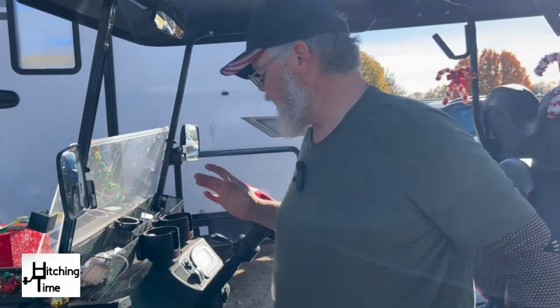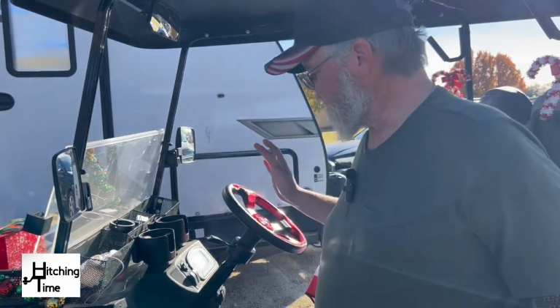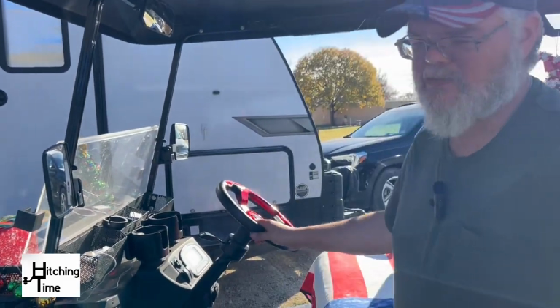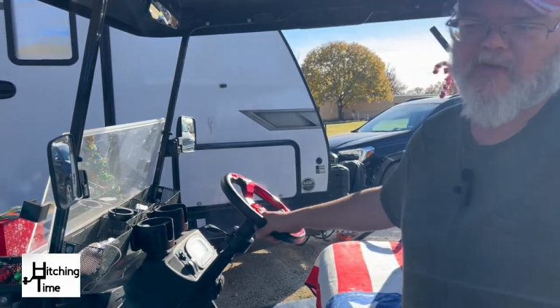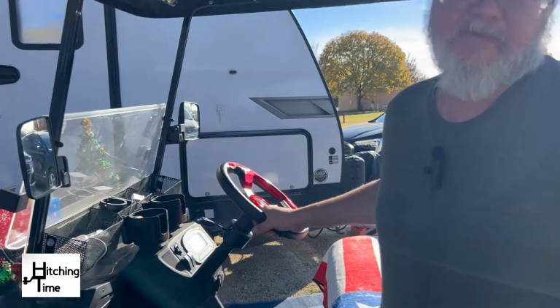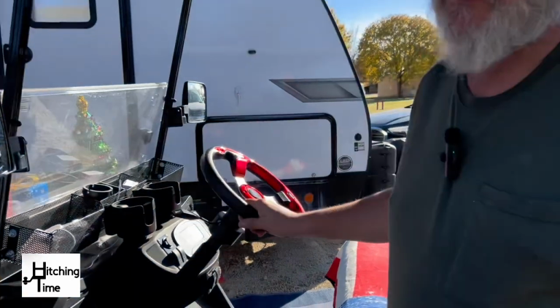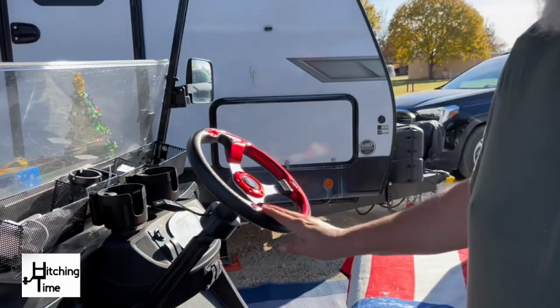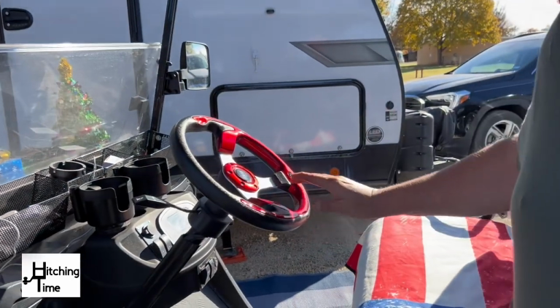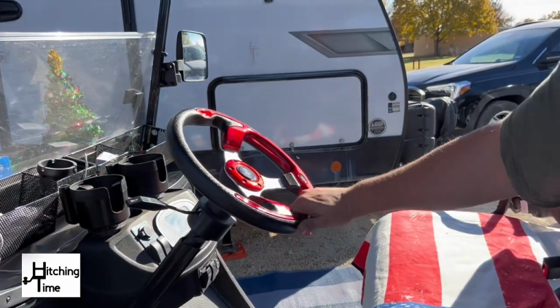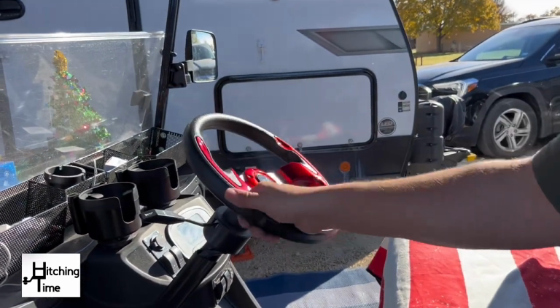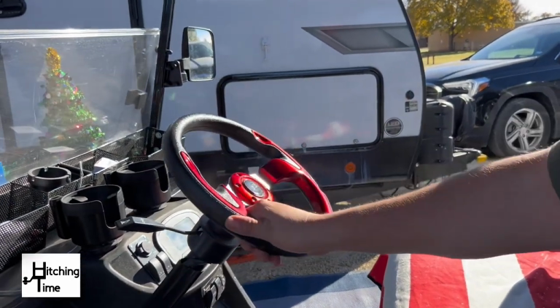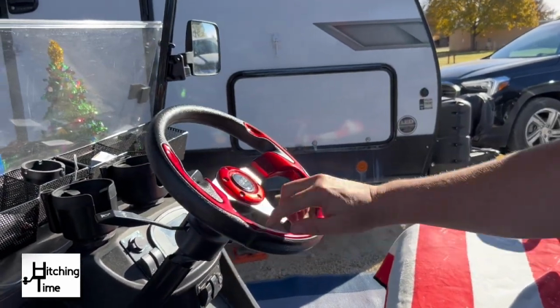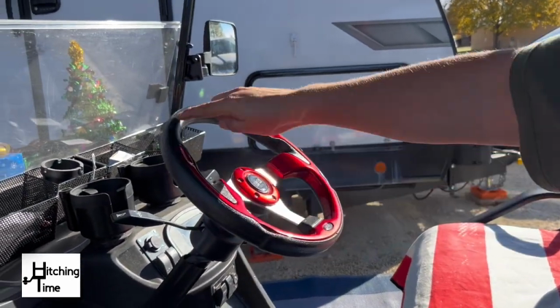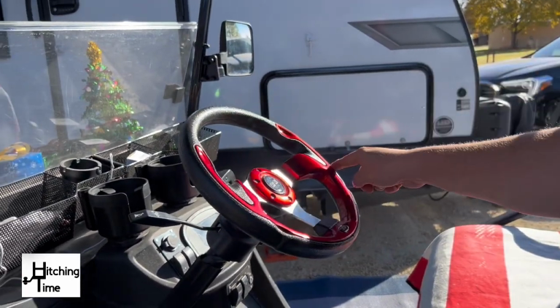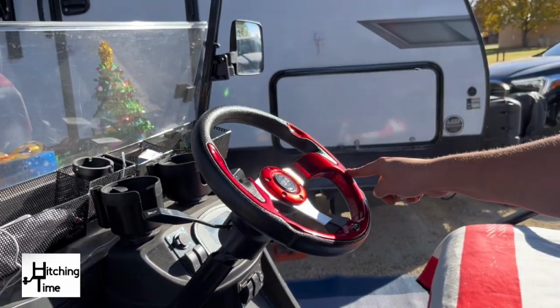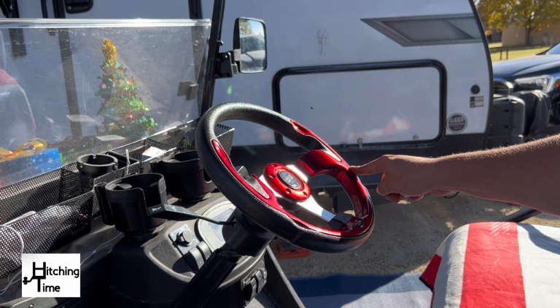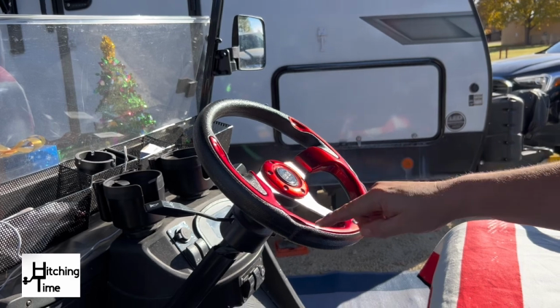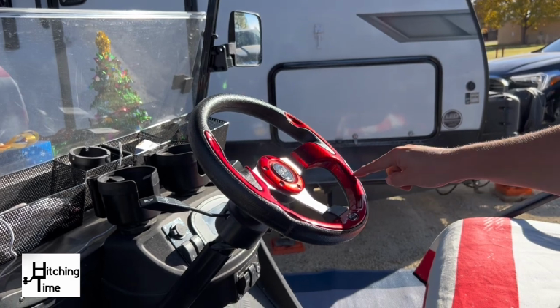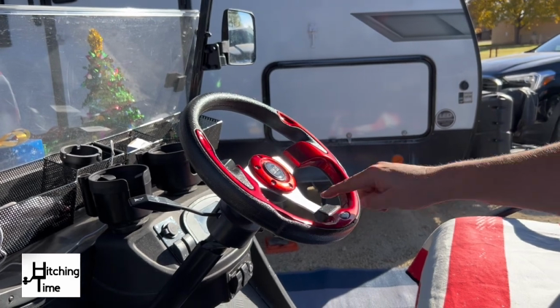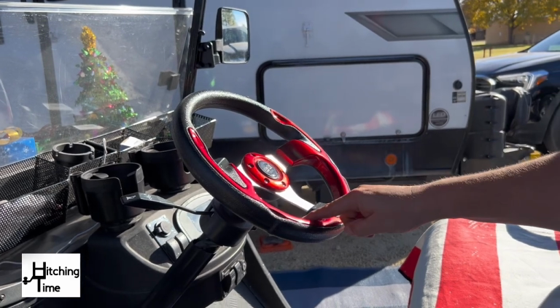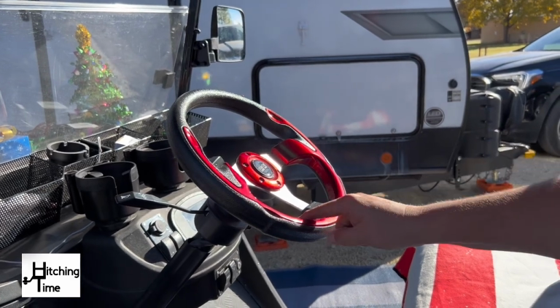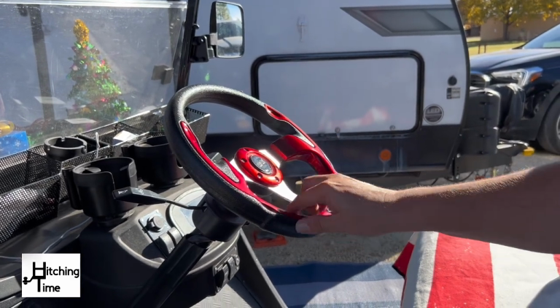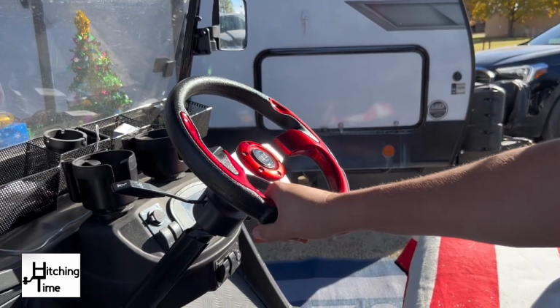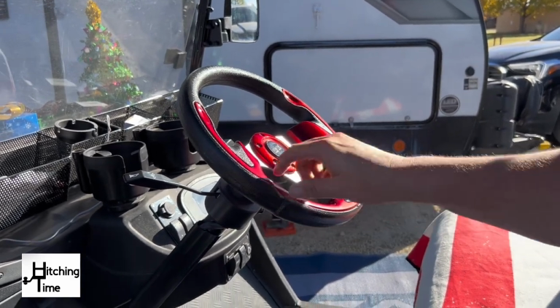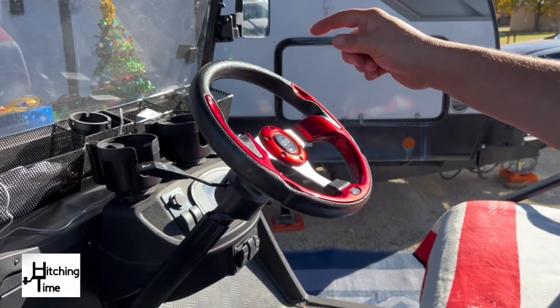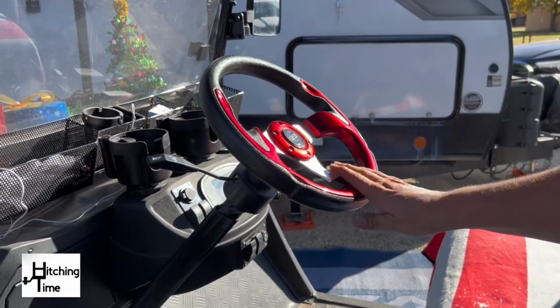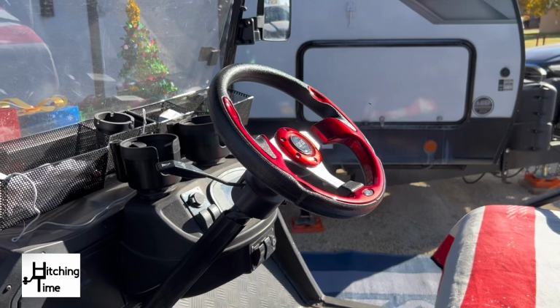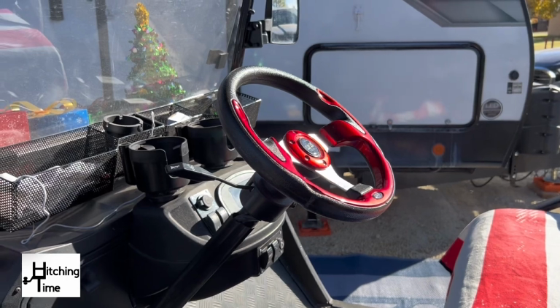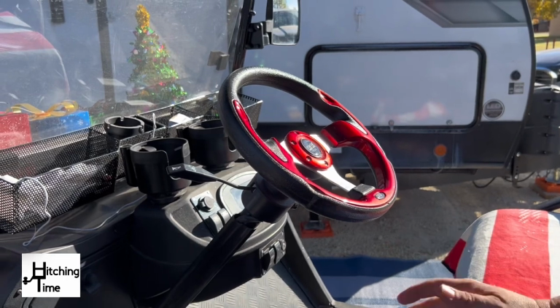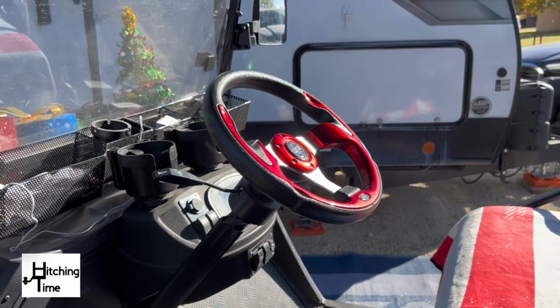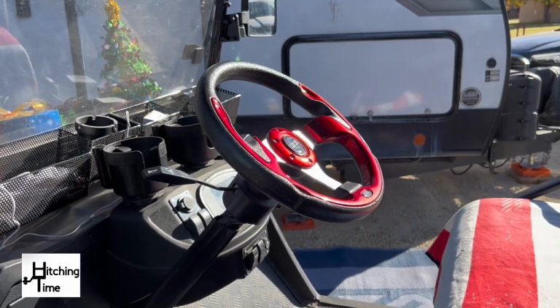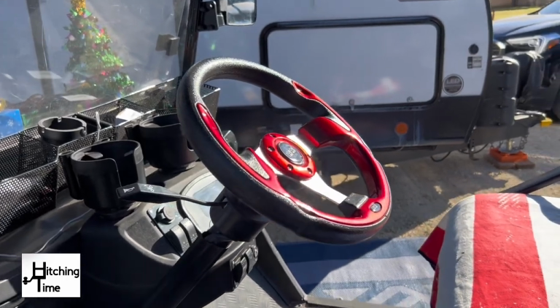The last thing we added to our golf cart is a different steering wheel. It came with a wheel that was rounded at the top but had a flat part along the bottom, and we didn't really like that — we wanted a solid round one. We added that and it was super easy to do.